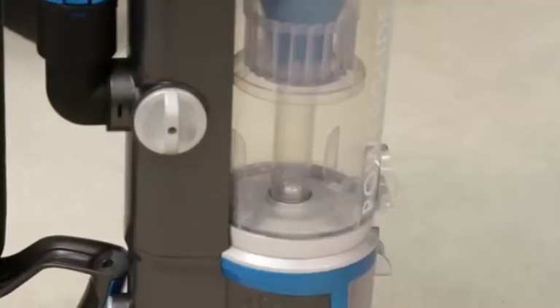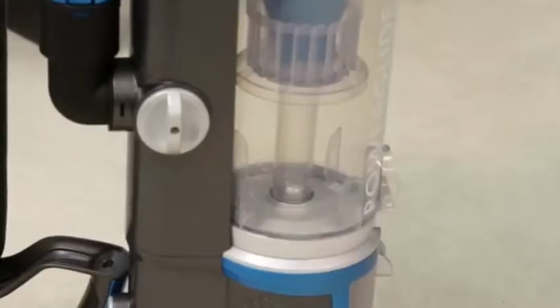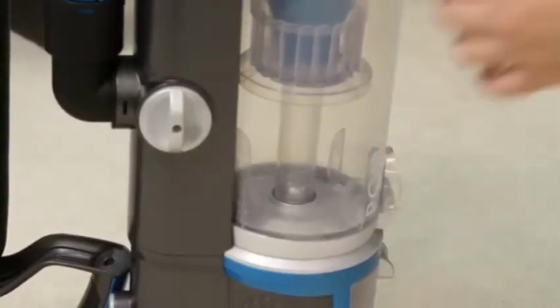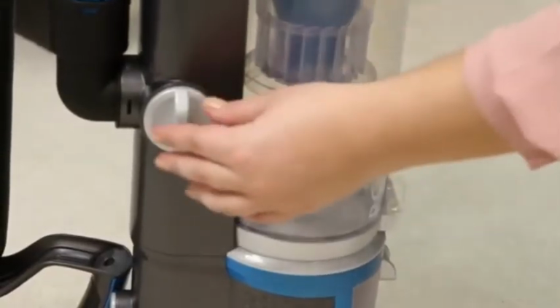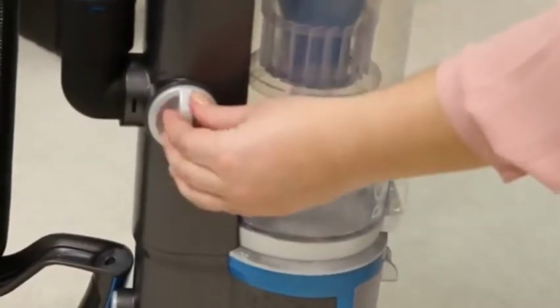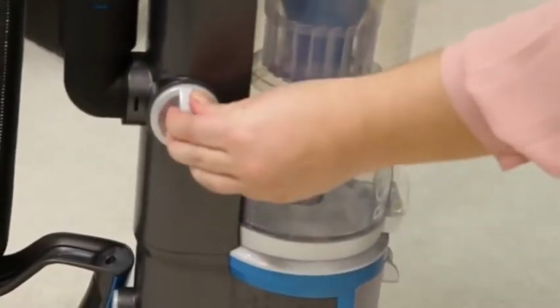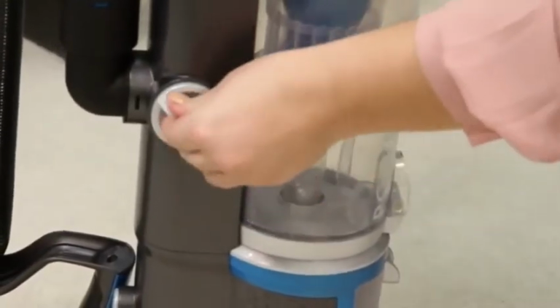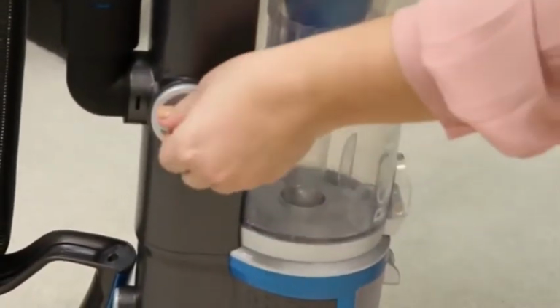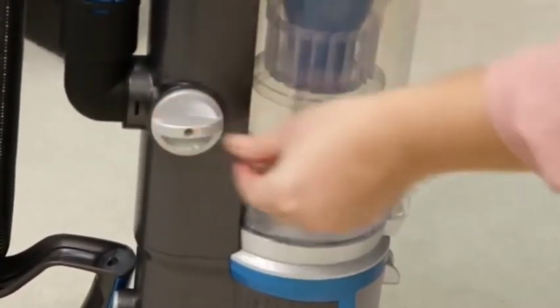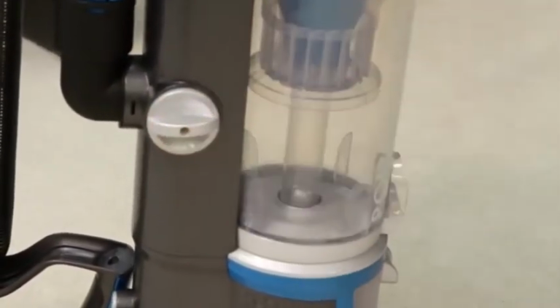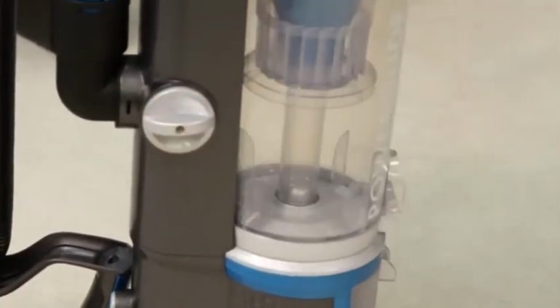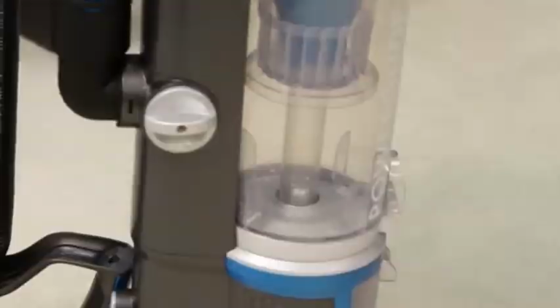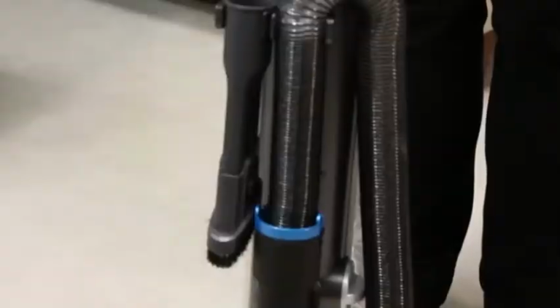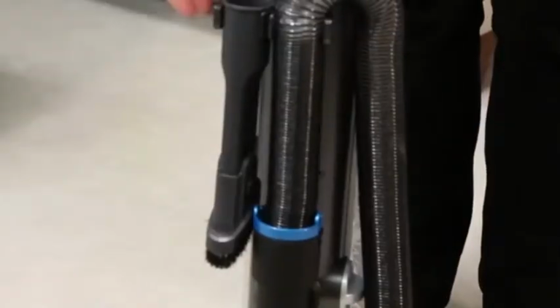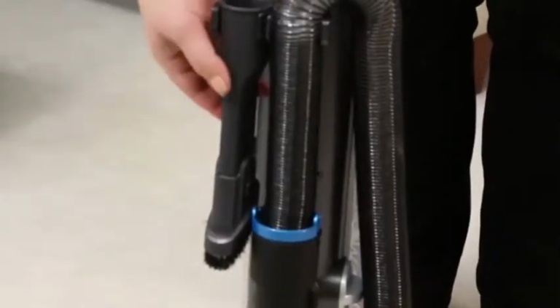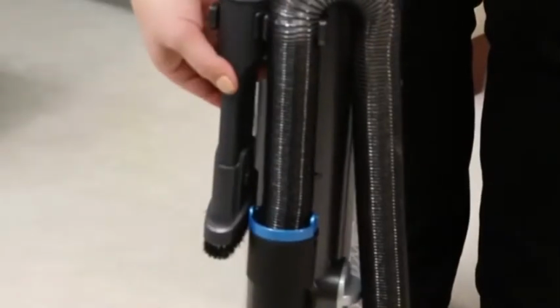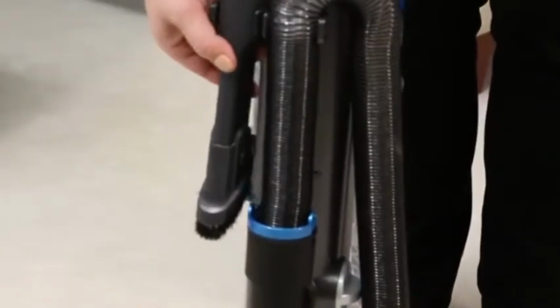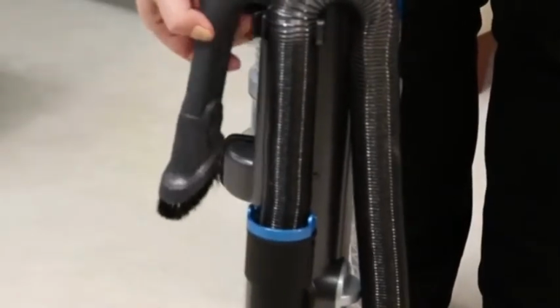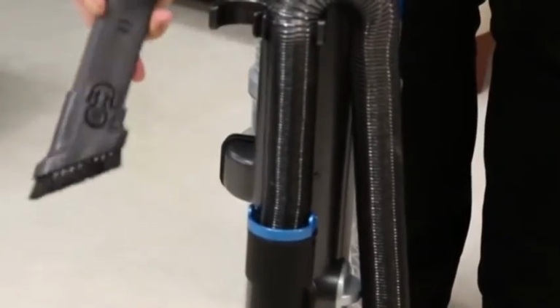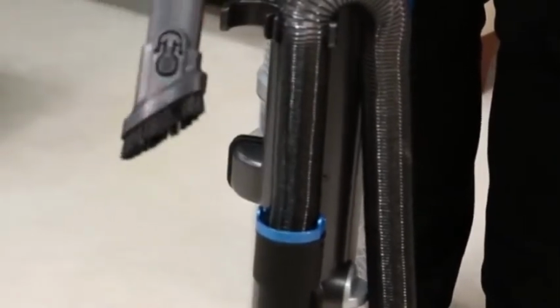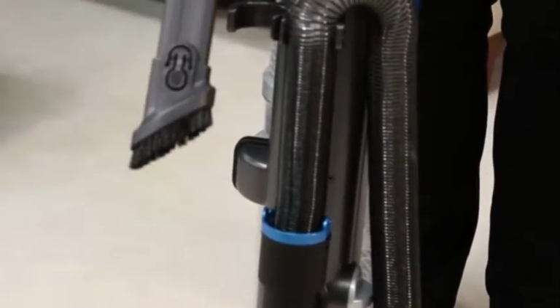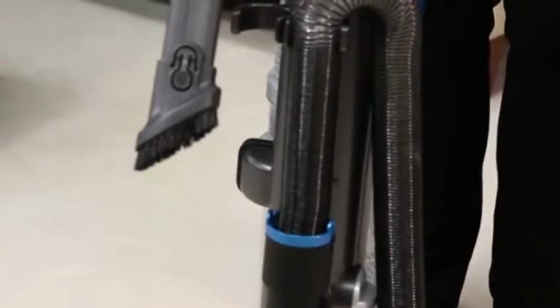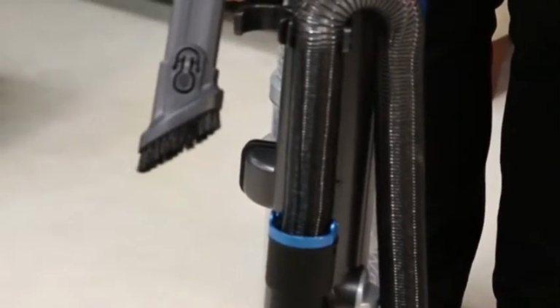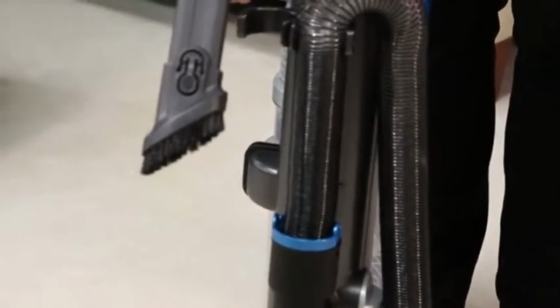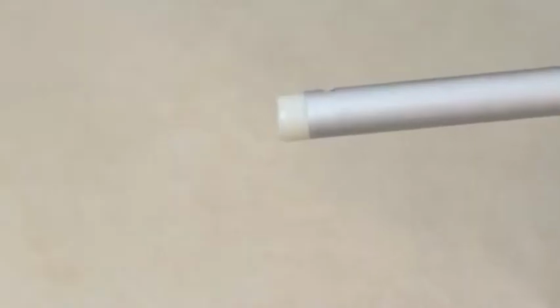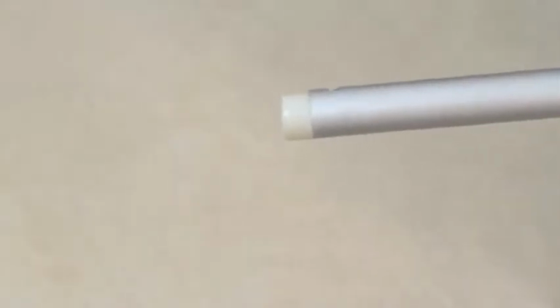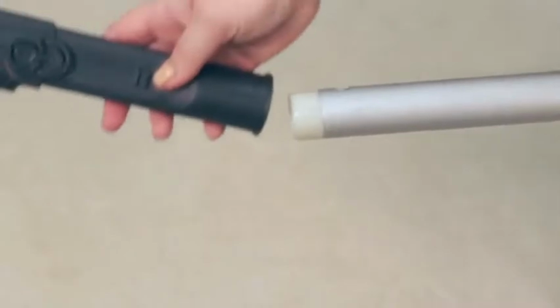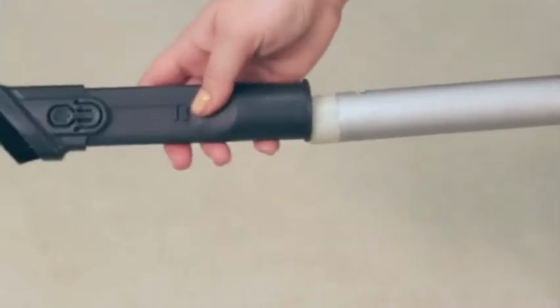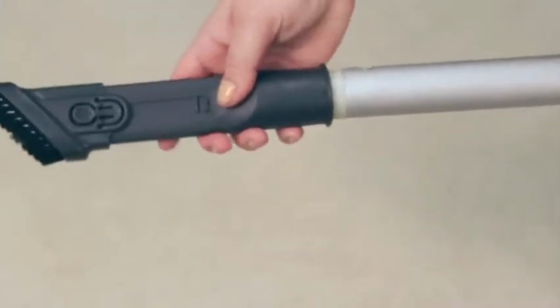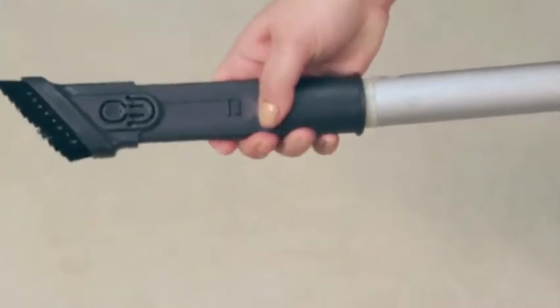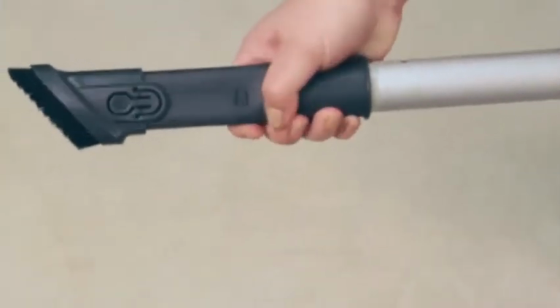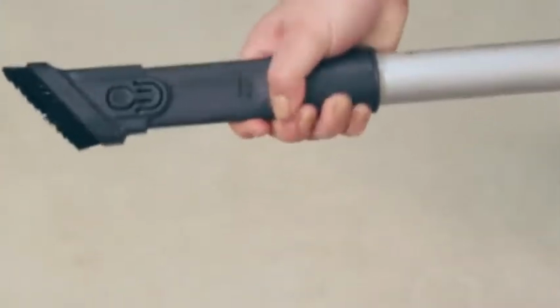Switch the suction diverter on the side of the machine to the tools mode. Remove the 2-in-1 dusting crevice tool from the back of the machine and lock it into place on the end of the extension wand.